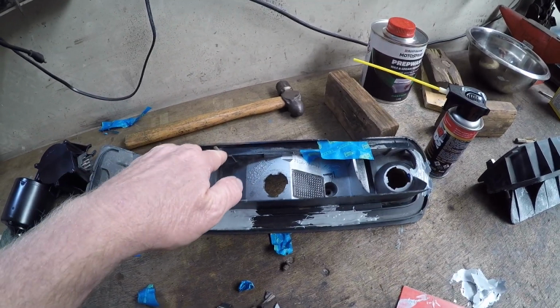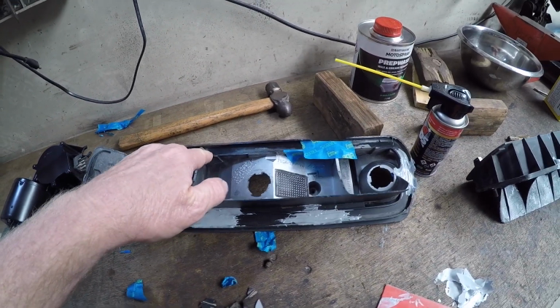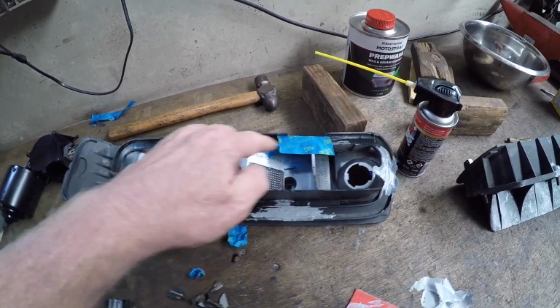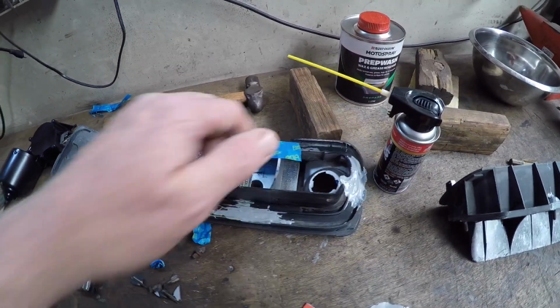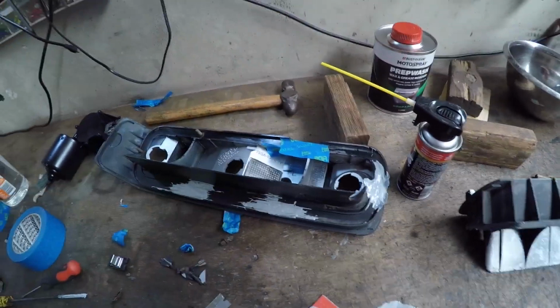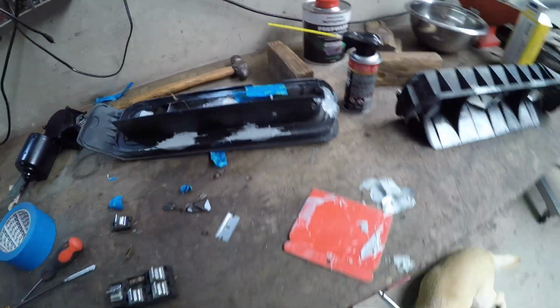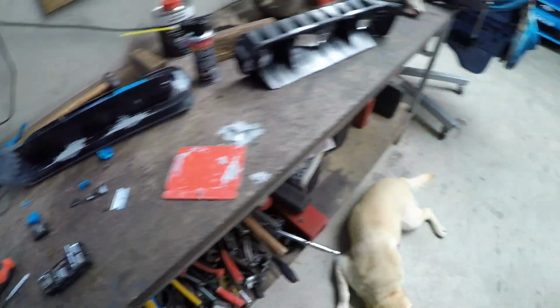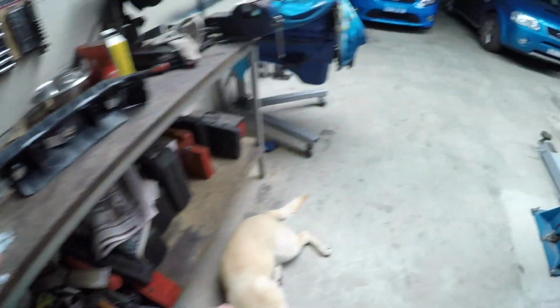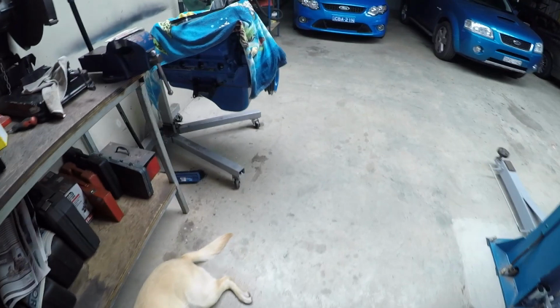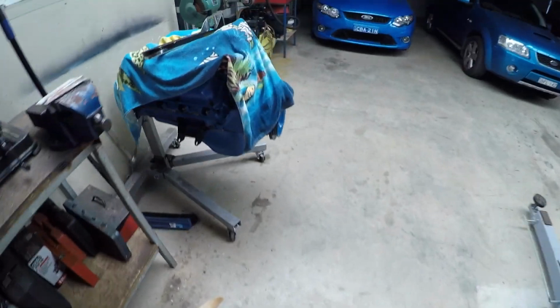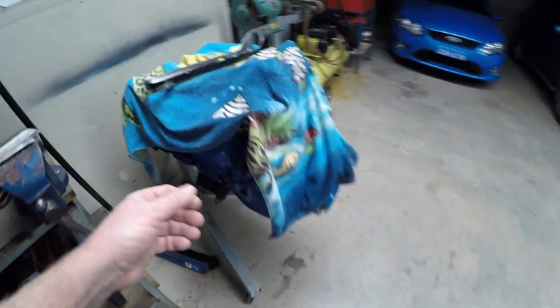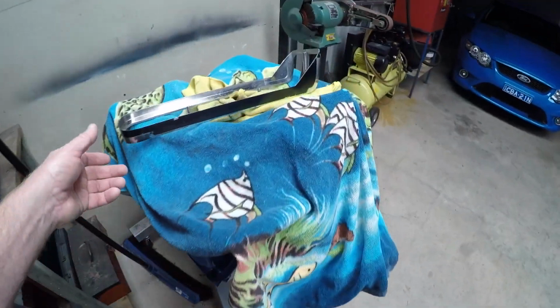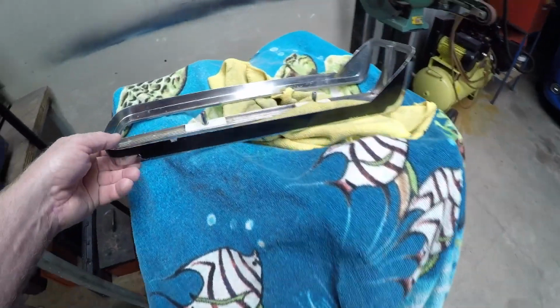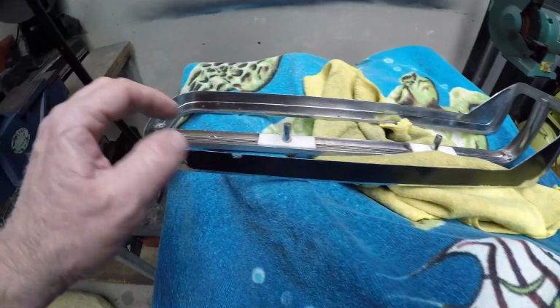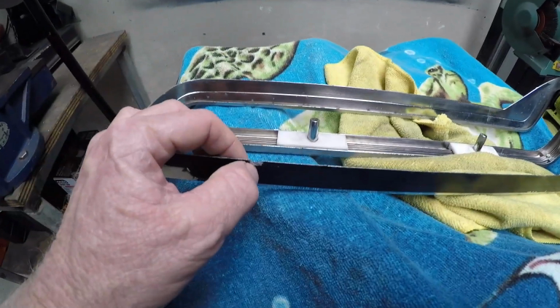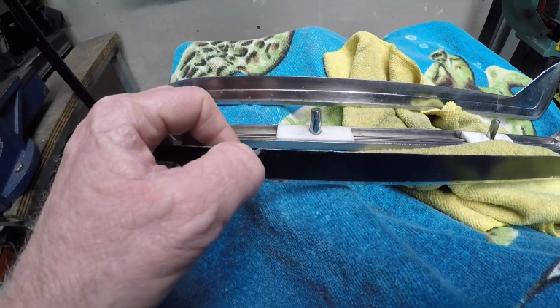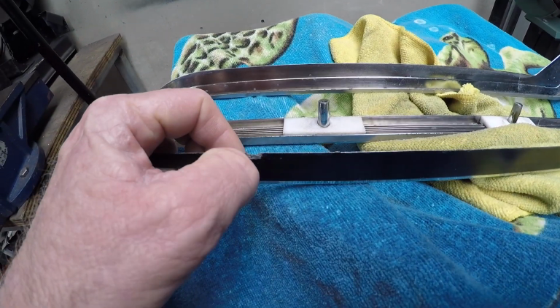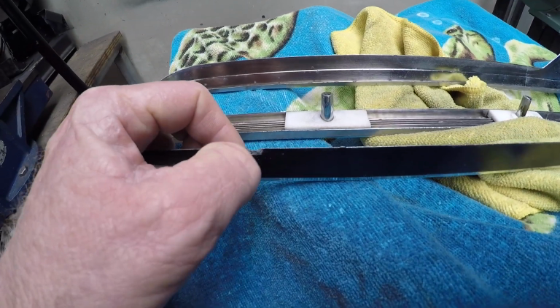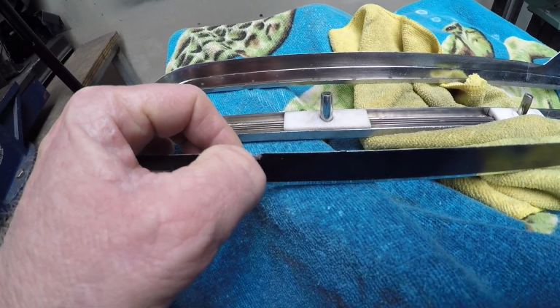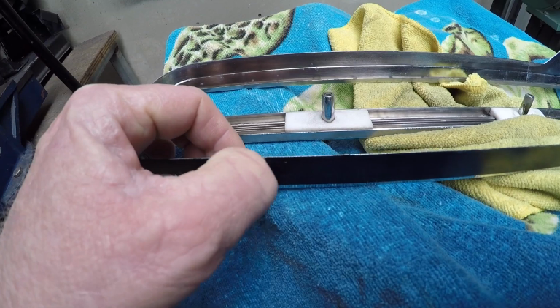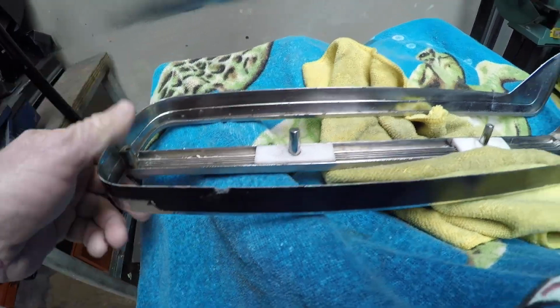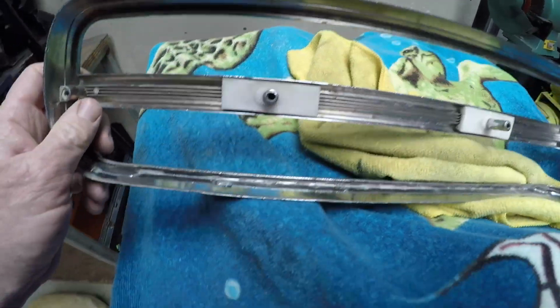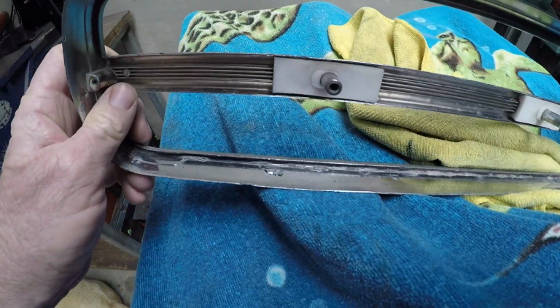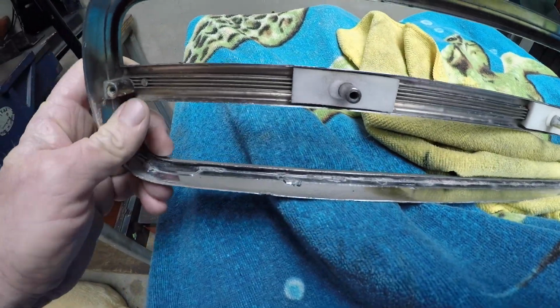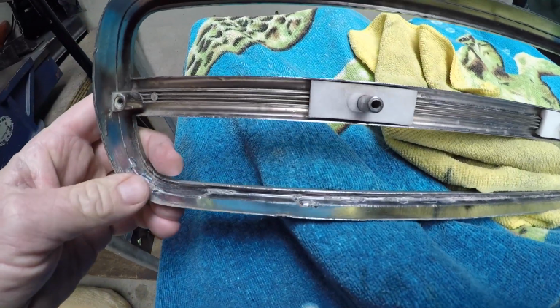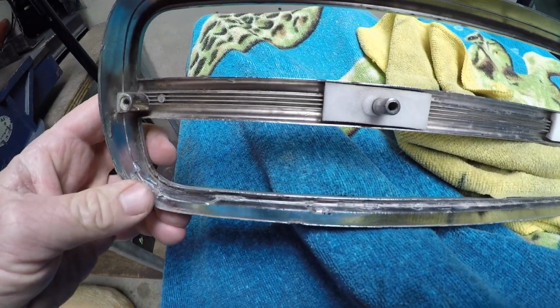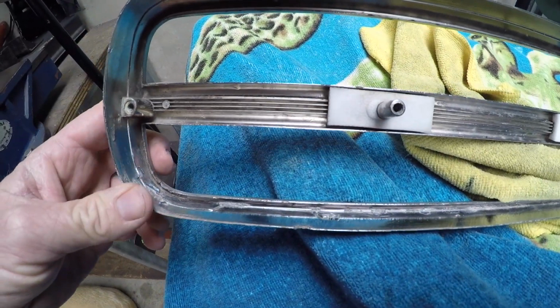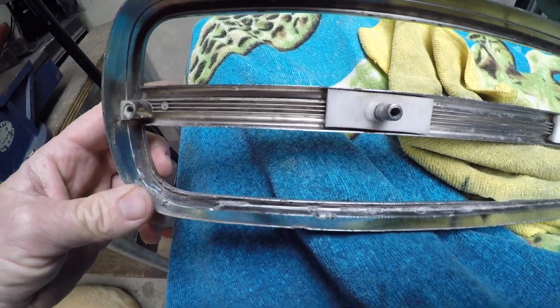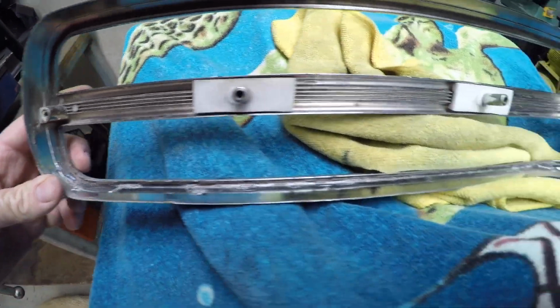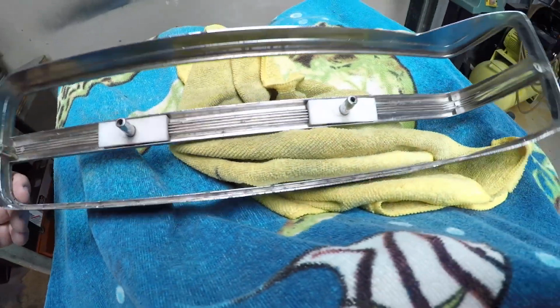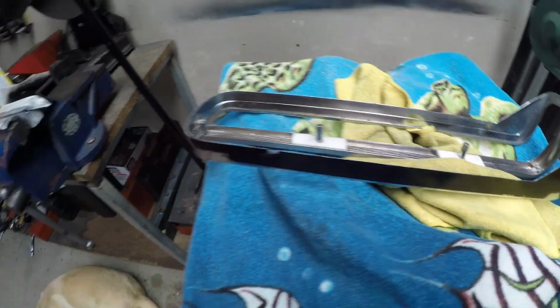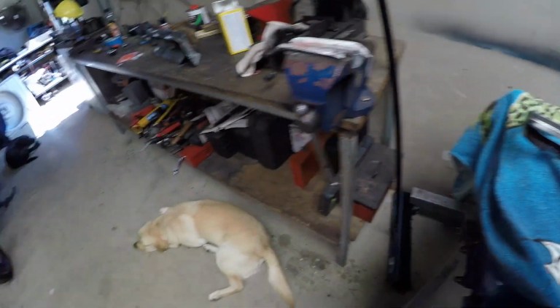I'll put some ACF 50 on. These are the housings, and obviously they're aluminium — and you can see, it's corroded. ACF 50 is available at most motorbike shops. The motorcycle industry seems to have taken a real liking to this product because there's a lot of aluminium on motorbikes.